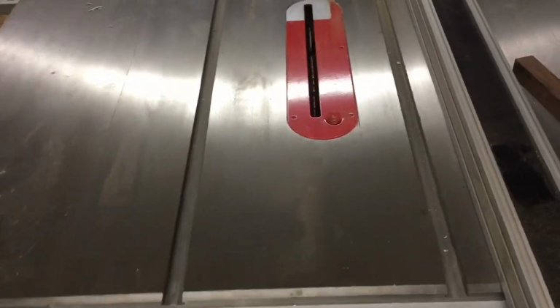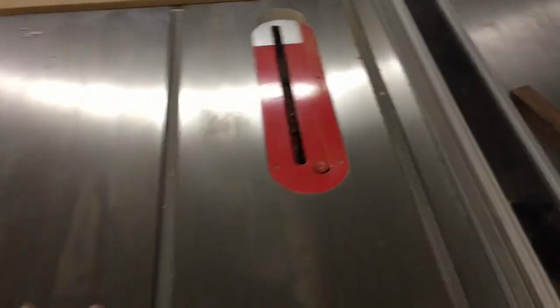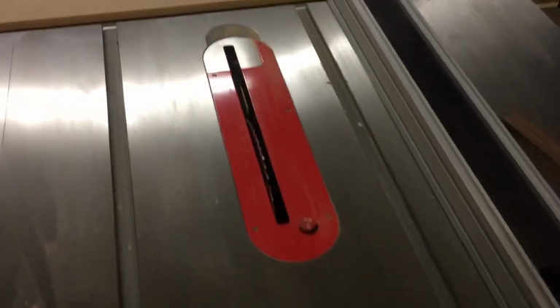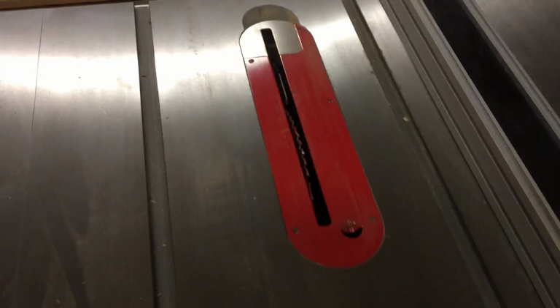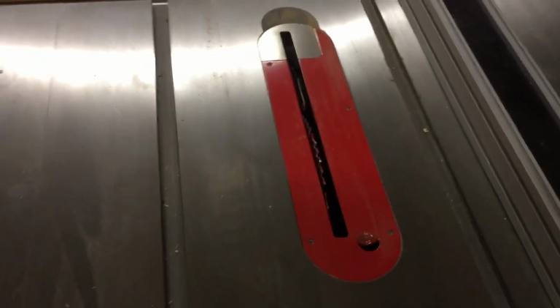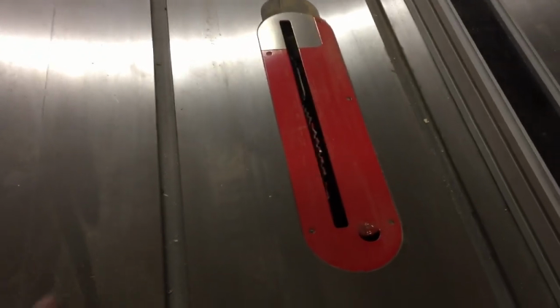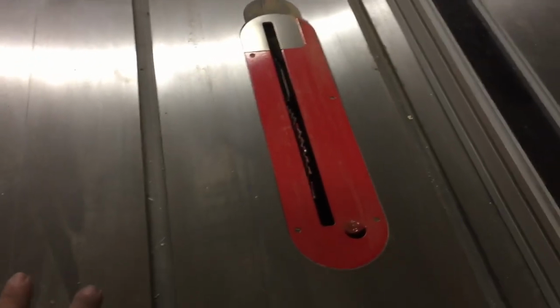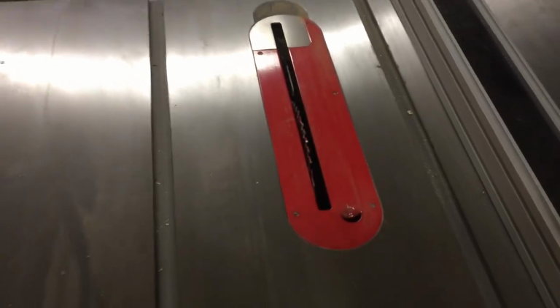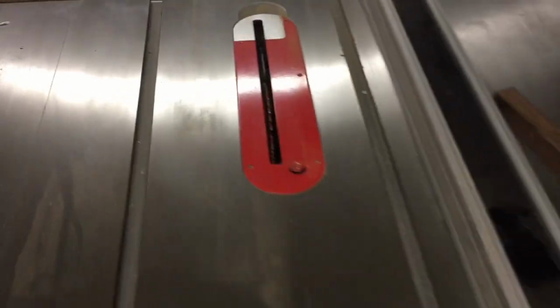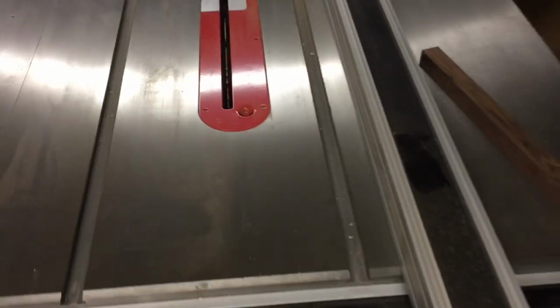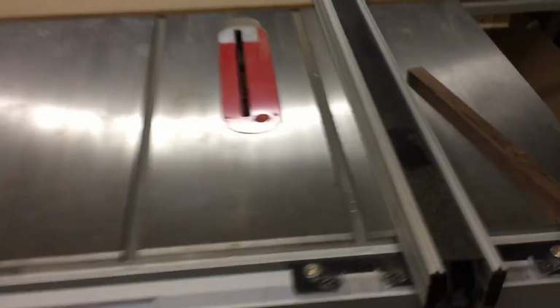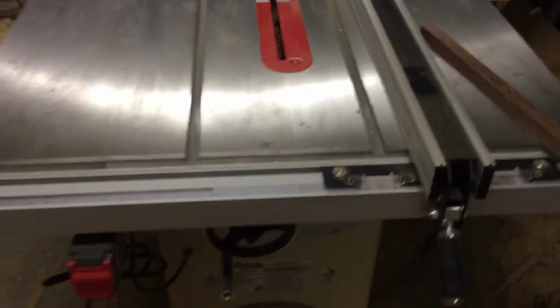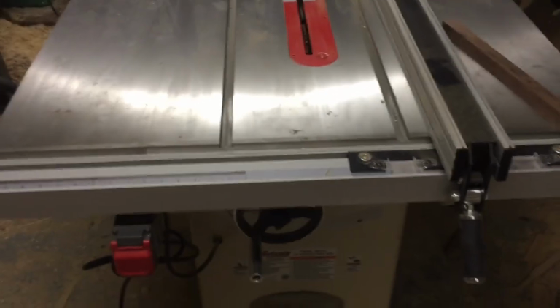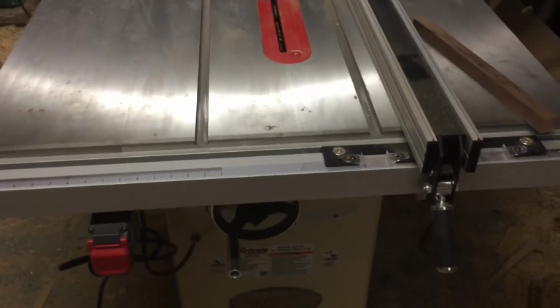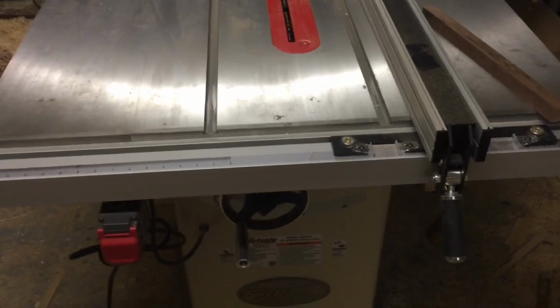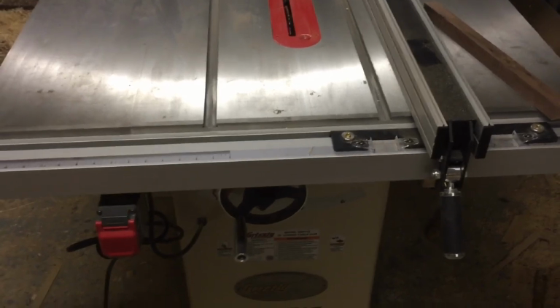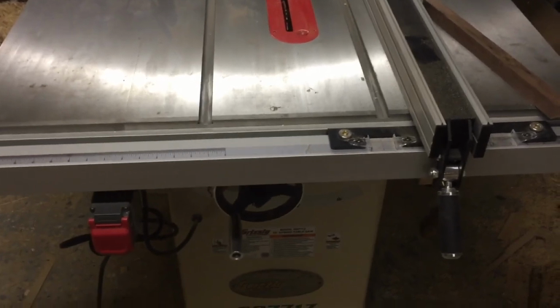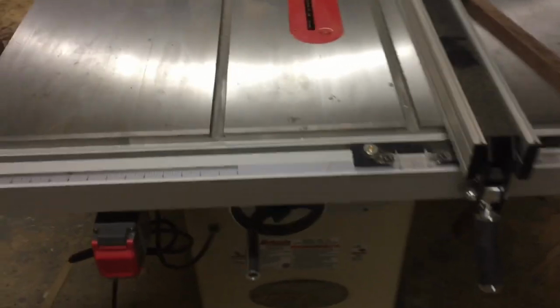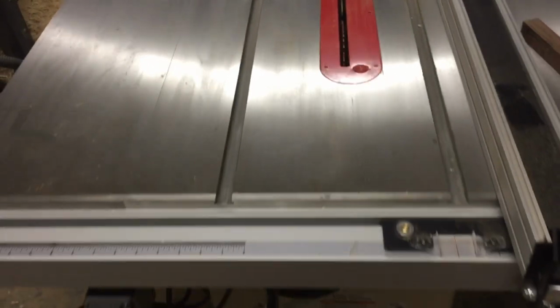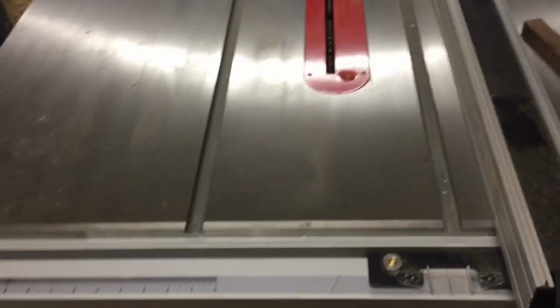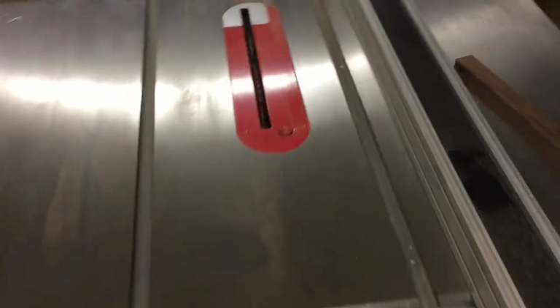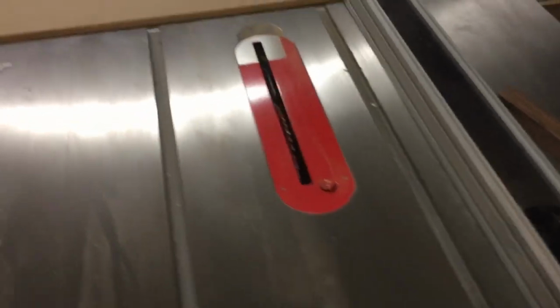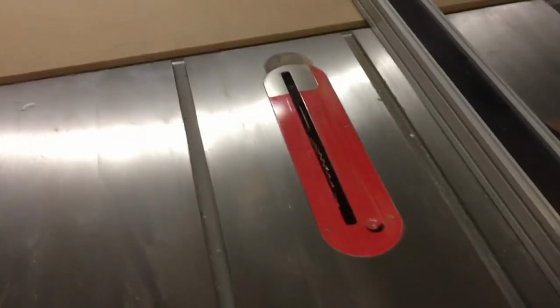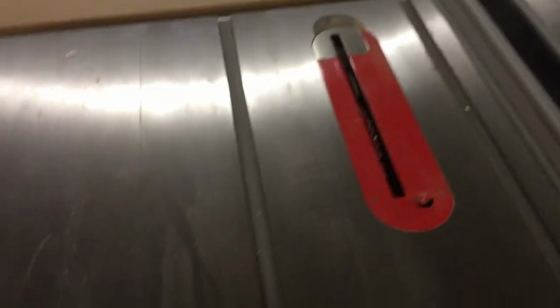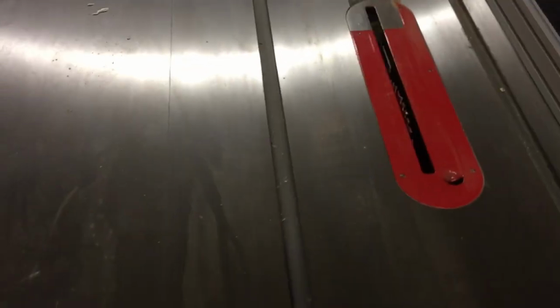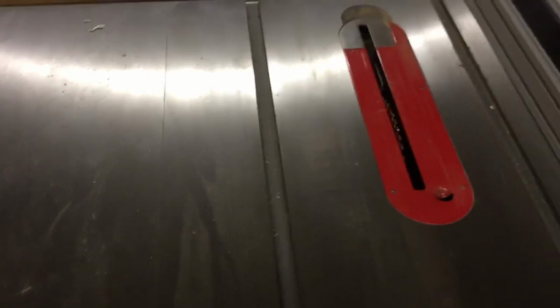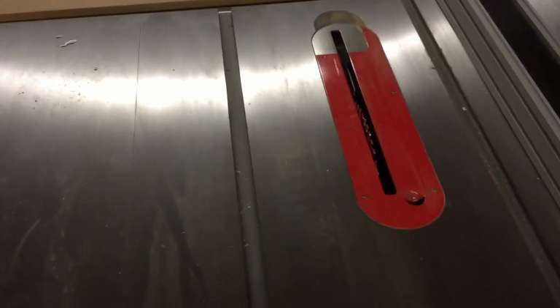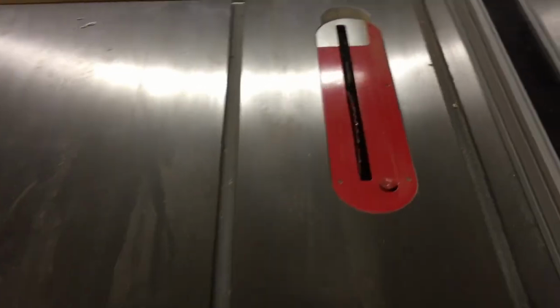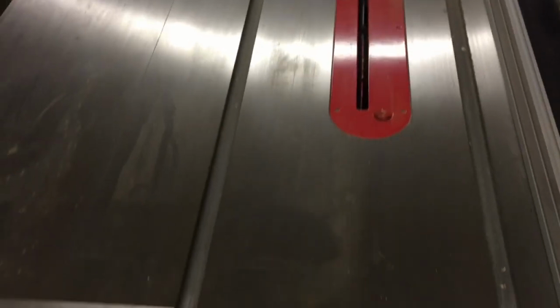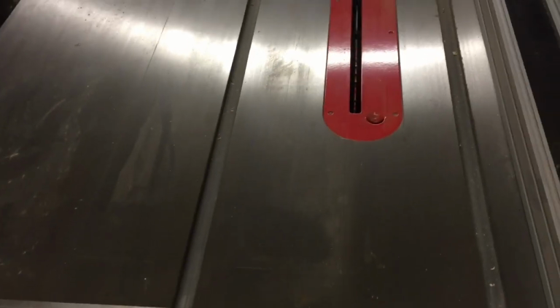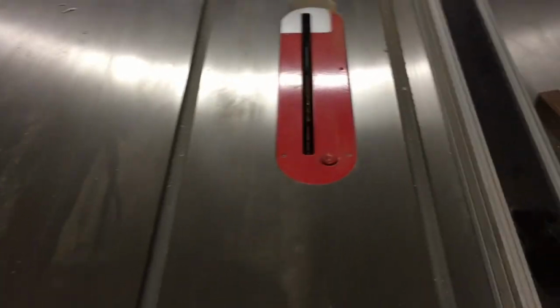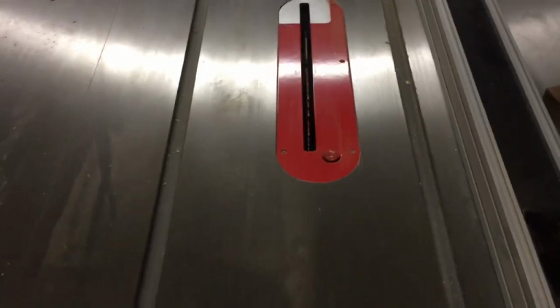It comes with two inserts — a standard insert and a dado/bevel insert. The adjustment is really nice. It's got a magnet in the front, a little clip in the back, and then five set screws that are adjustable from the top.